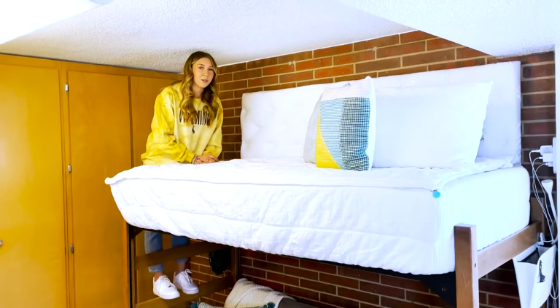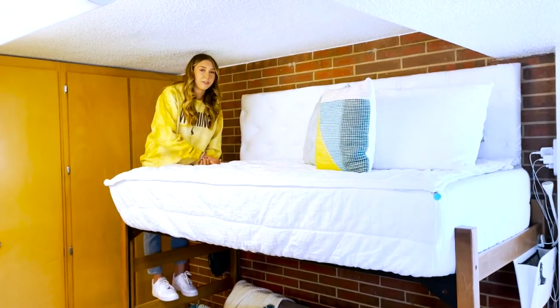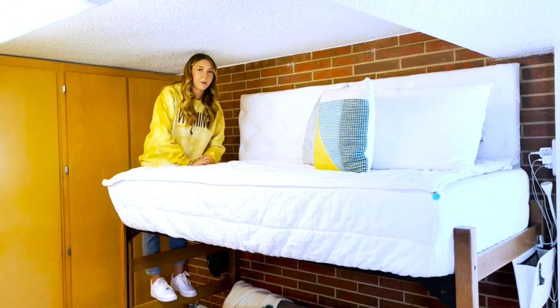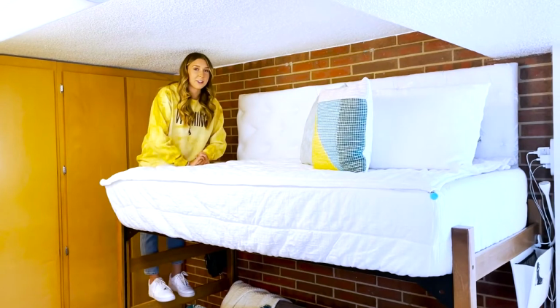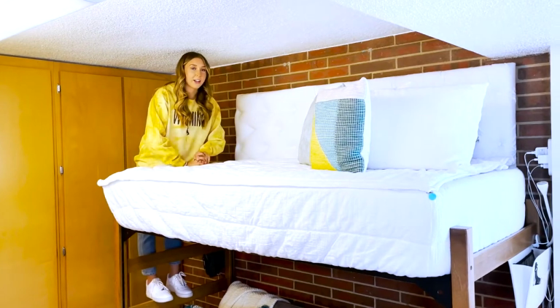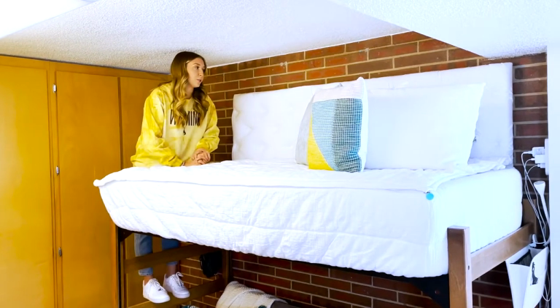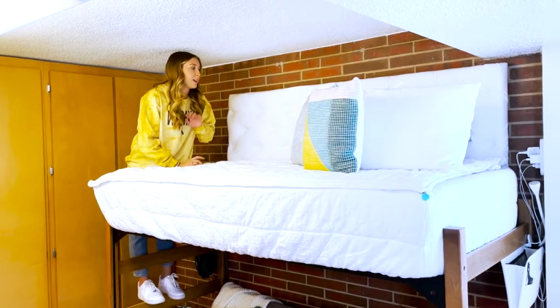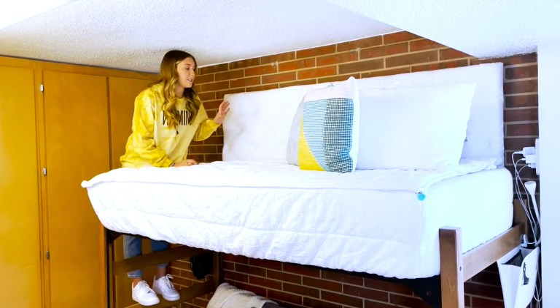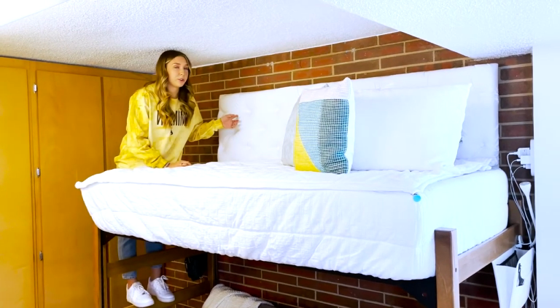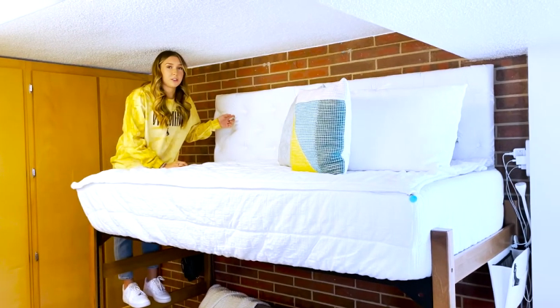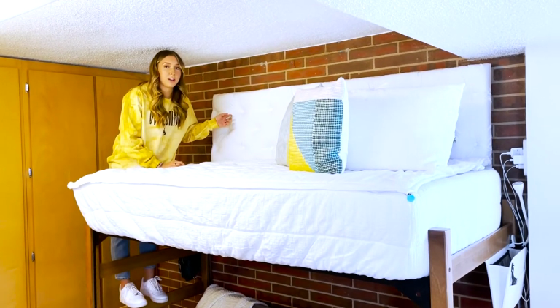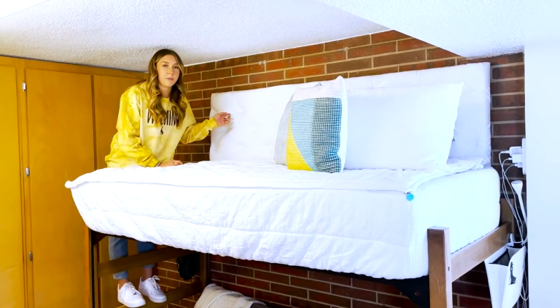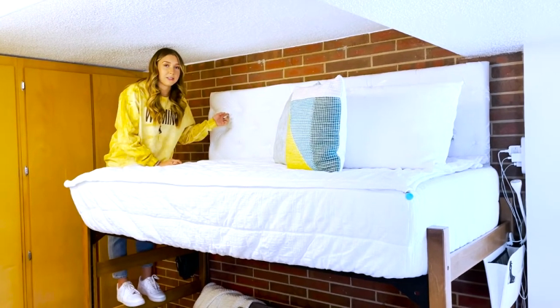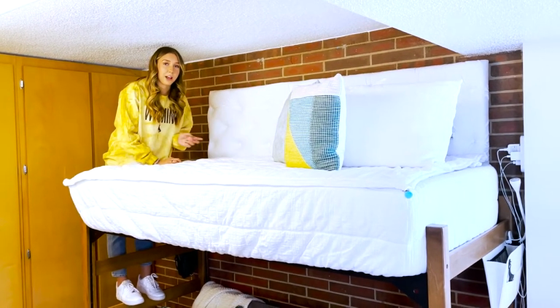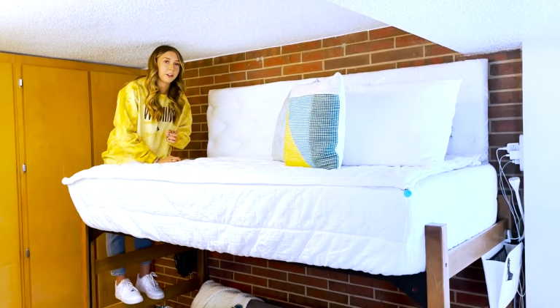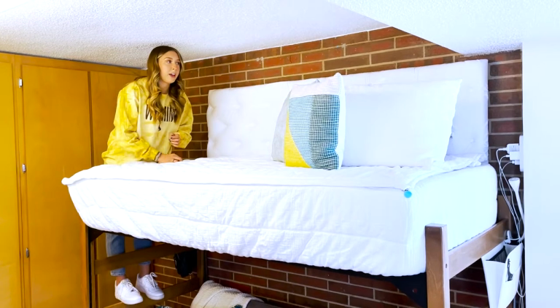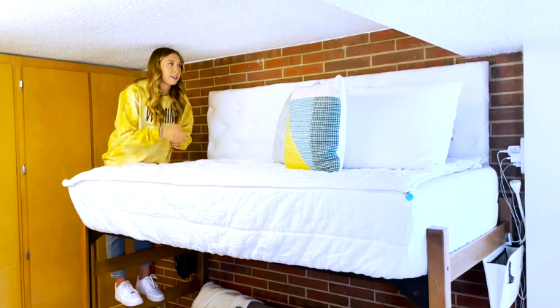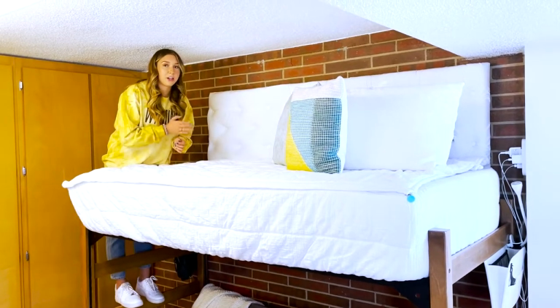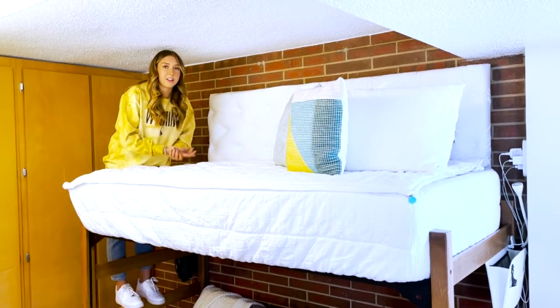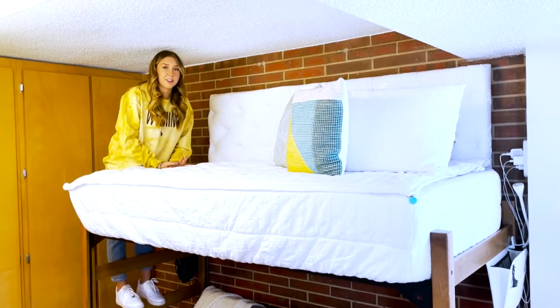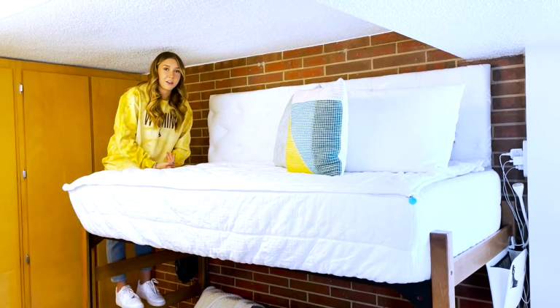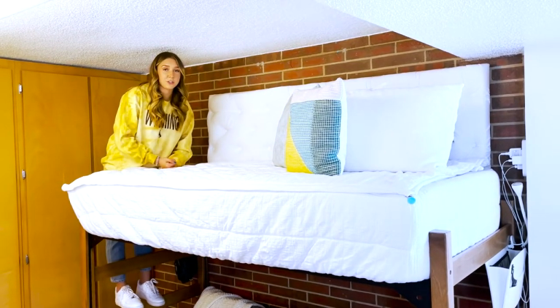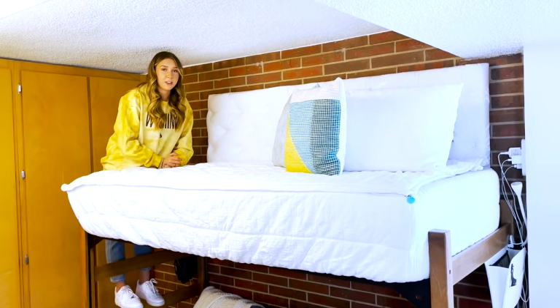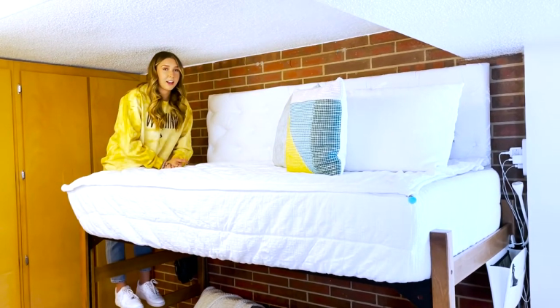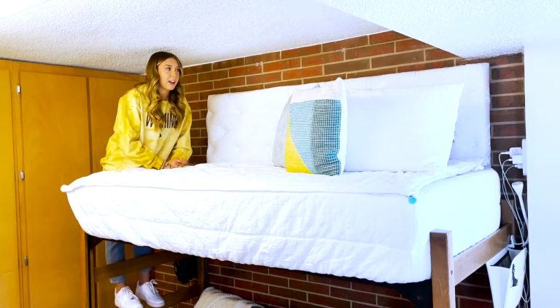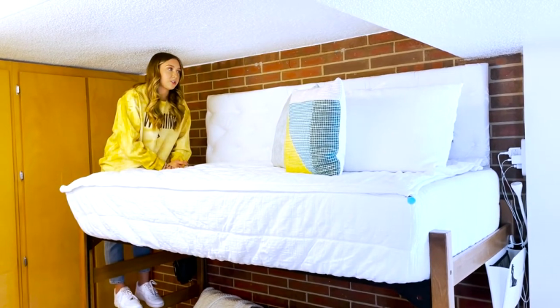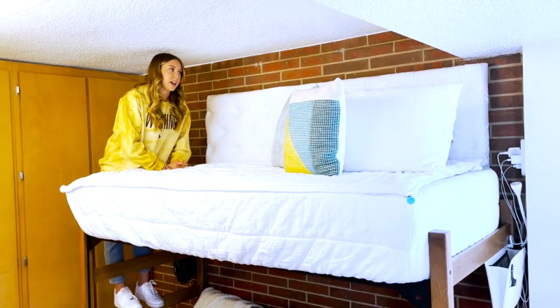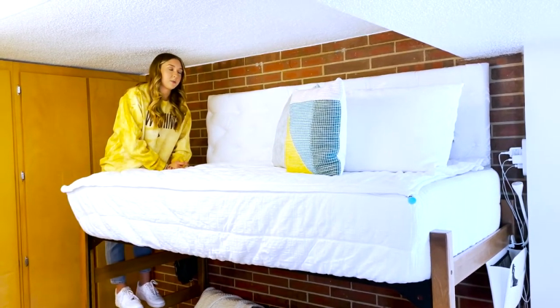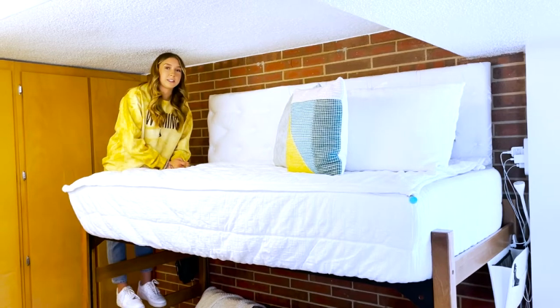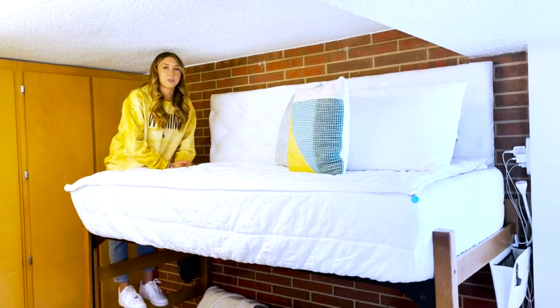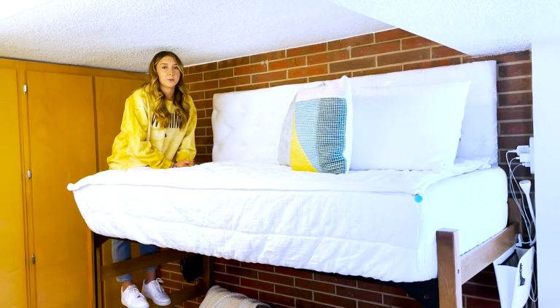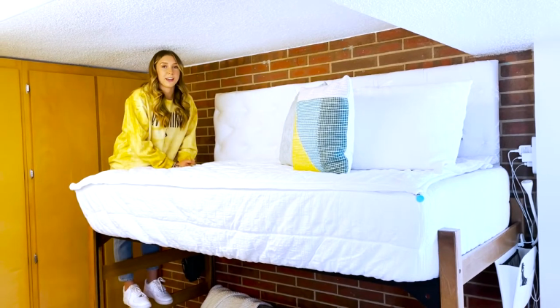One of our favorite DIYs in our entire room is these headboards that Juliana's mom made us out of plywood. It makes the brick wall a lot less uncomfortable when you're sleeping against it at night, and it also adds a really clean touch to our room.